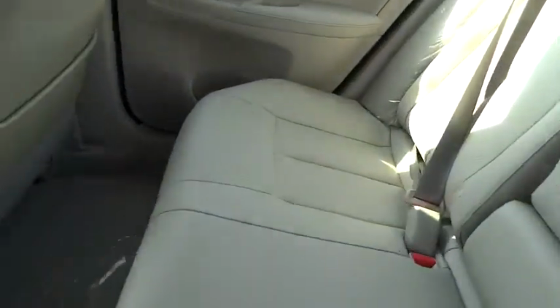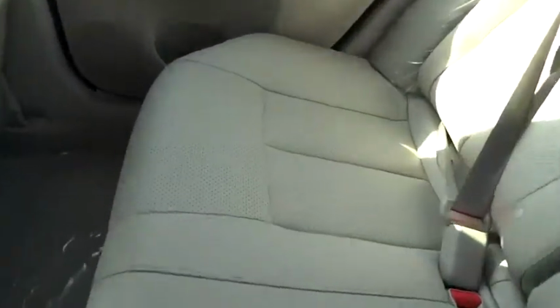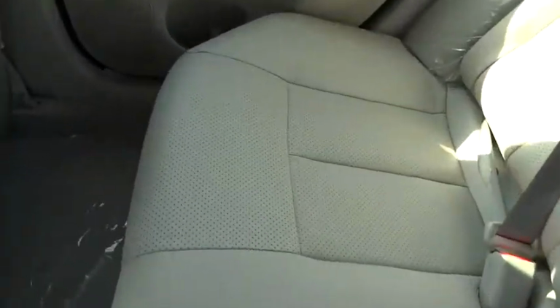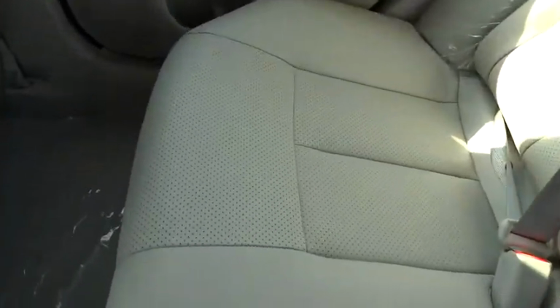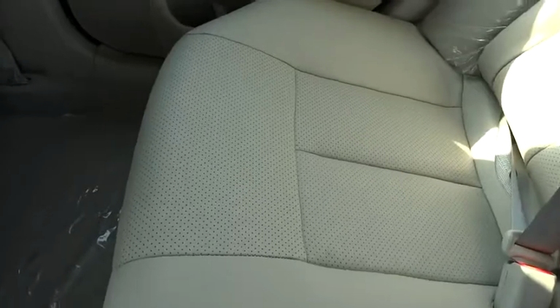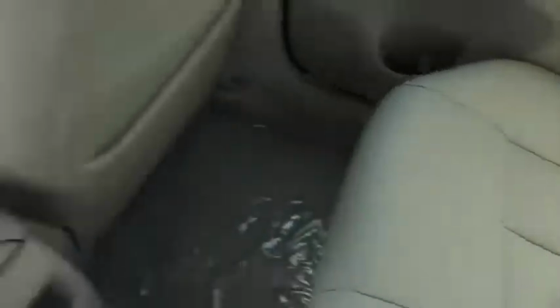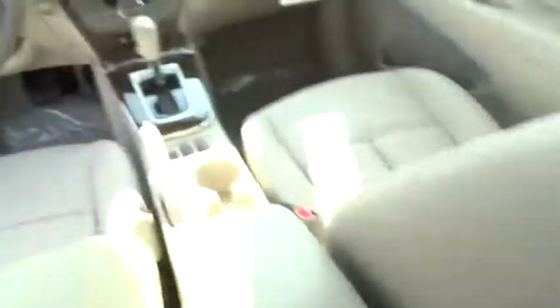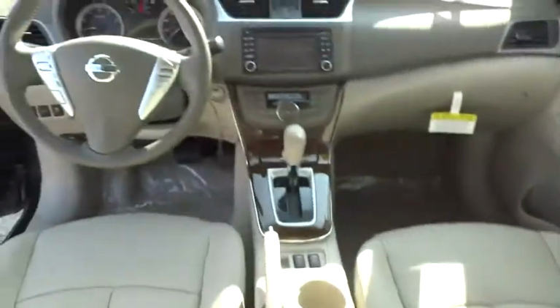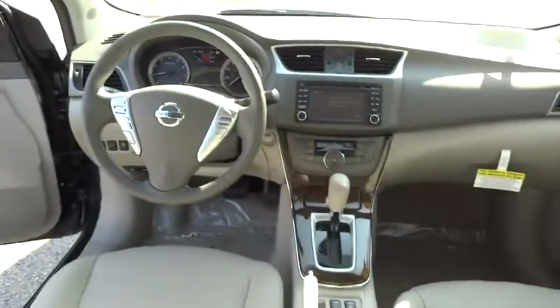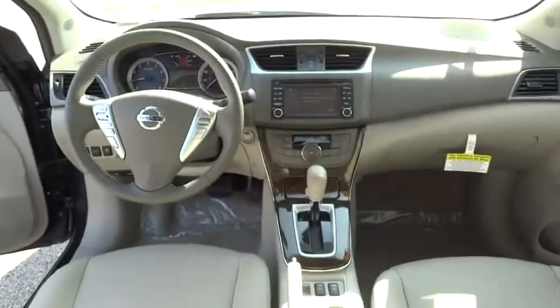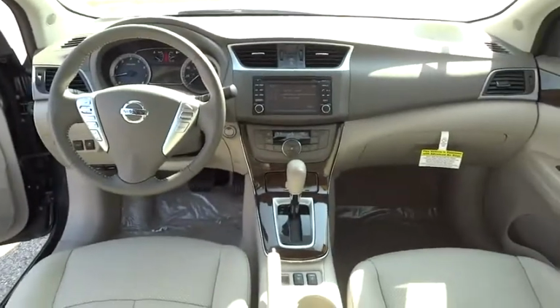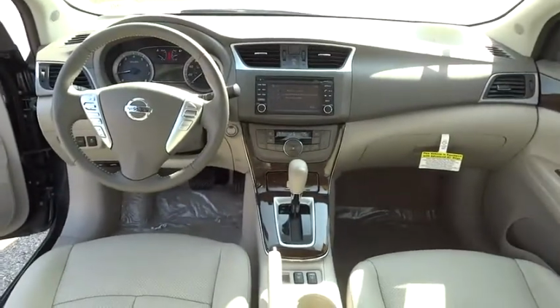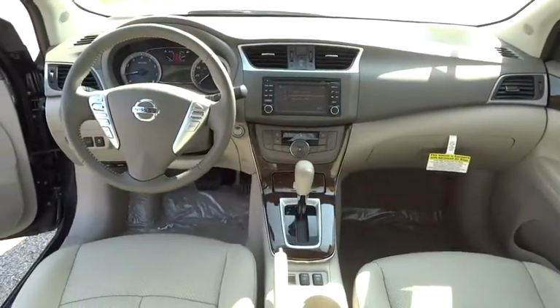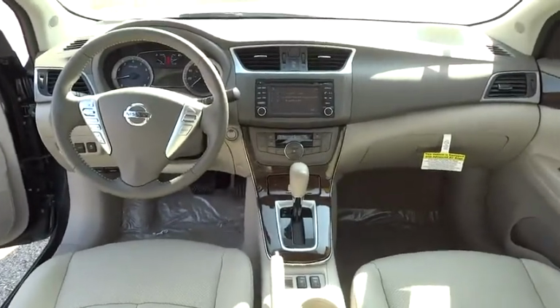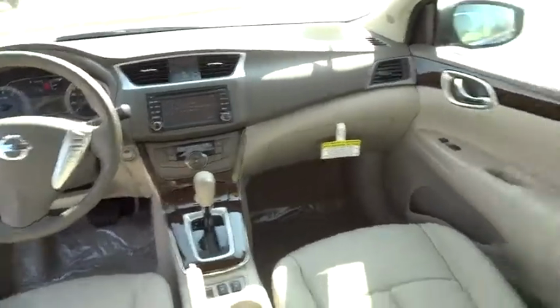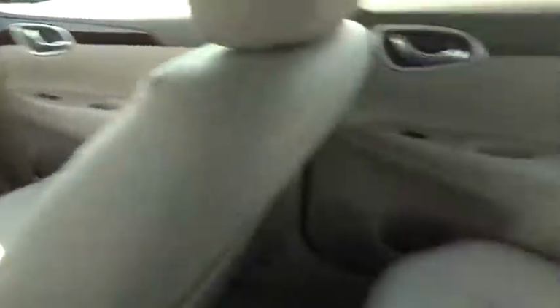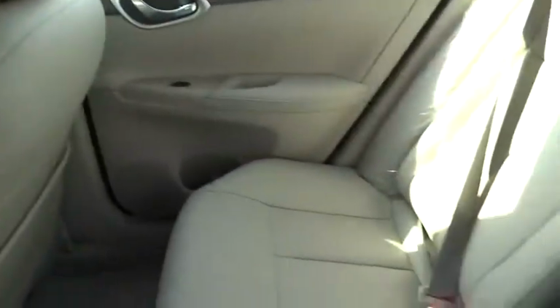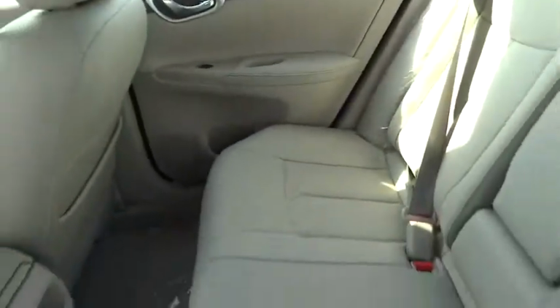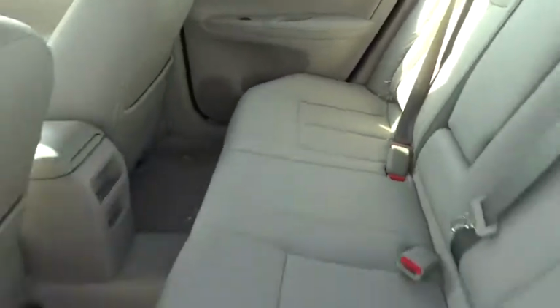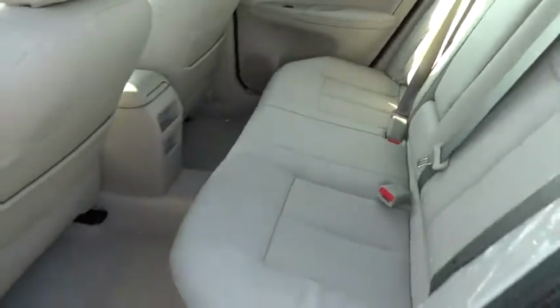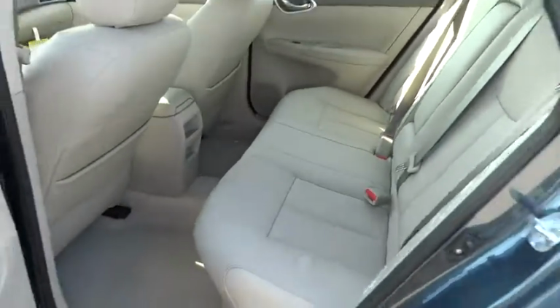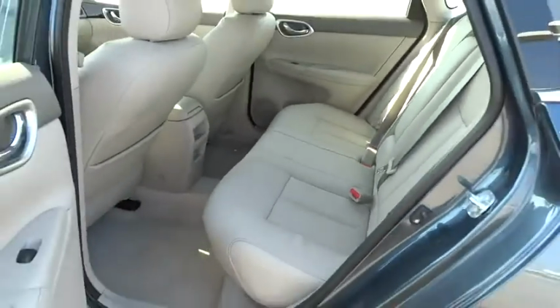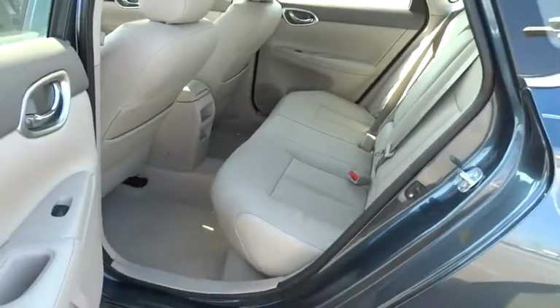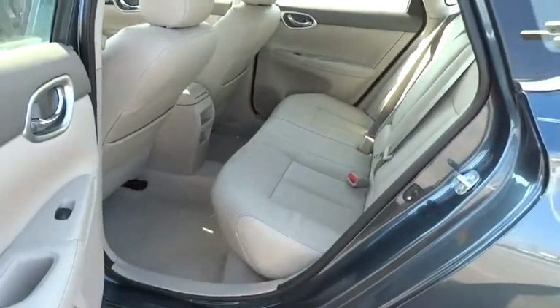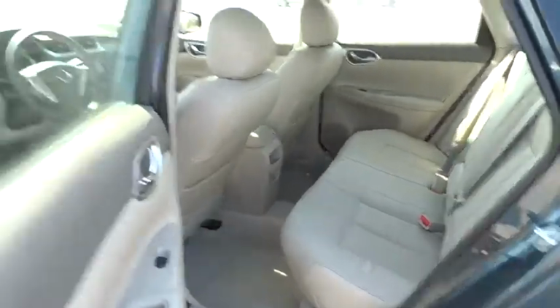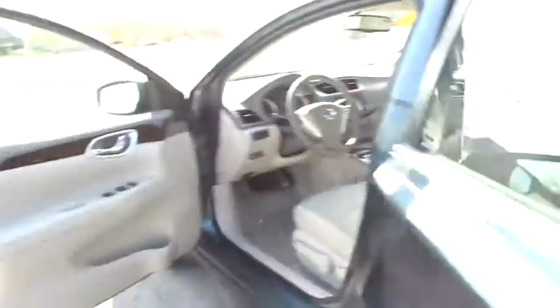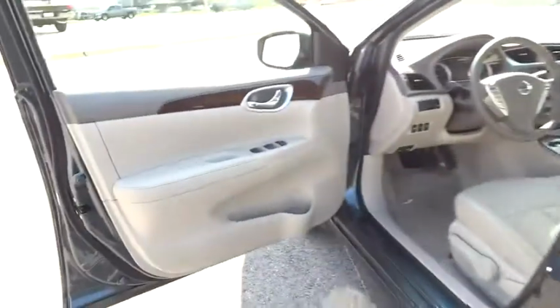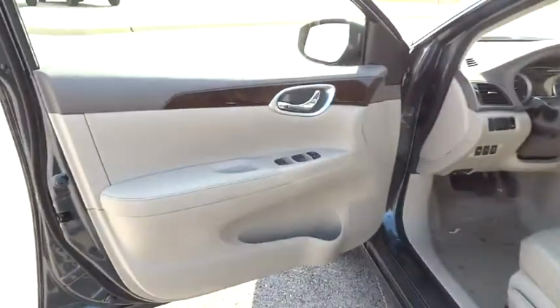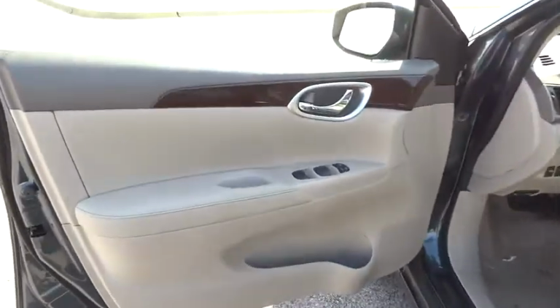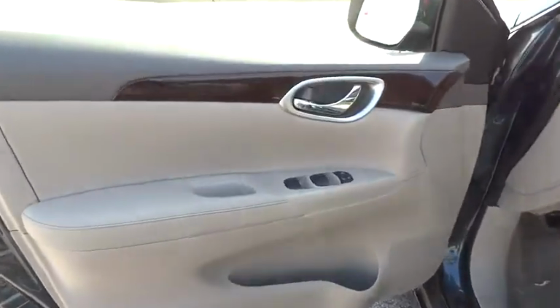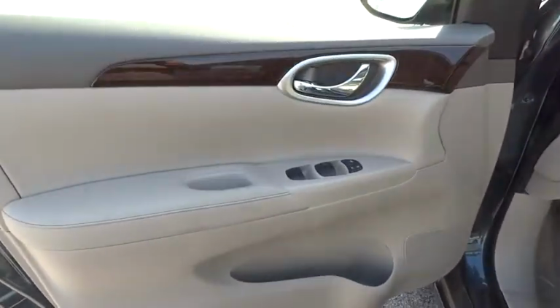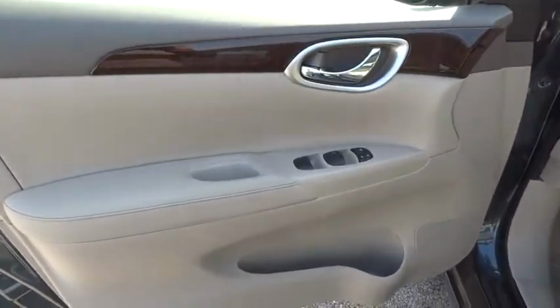Aluminum wheels, cruise control, keyless start, front-wheel drive, AM-FM stereo radio, rear defrost, climate control, CD player, child safety locks, MP3 player.